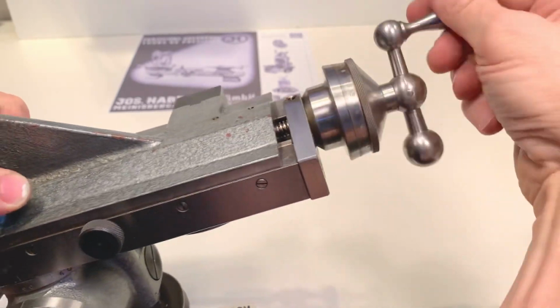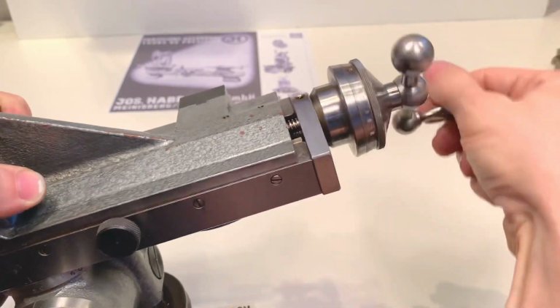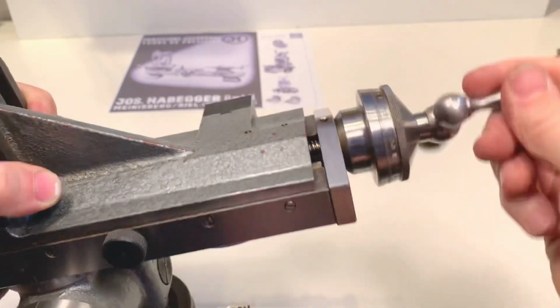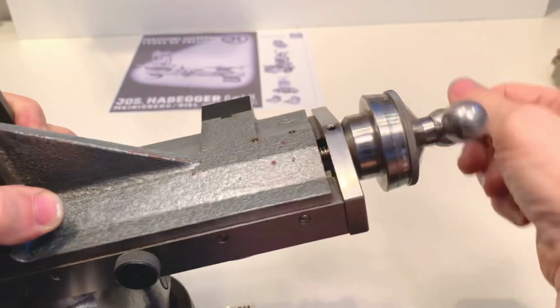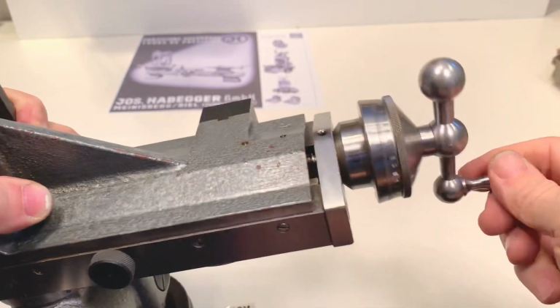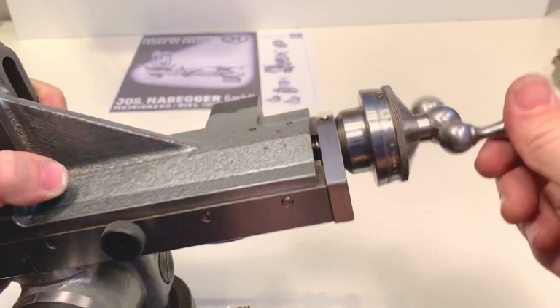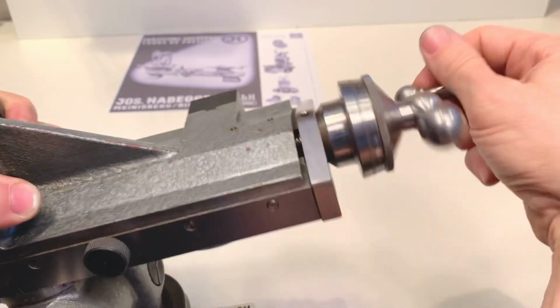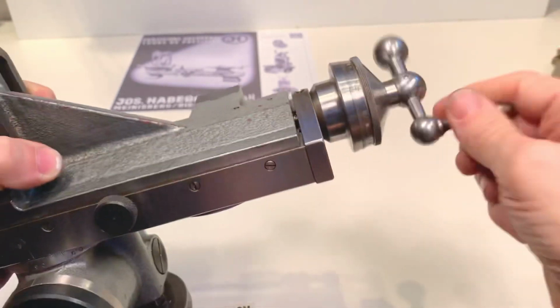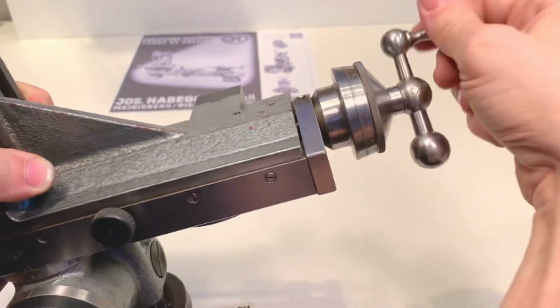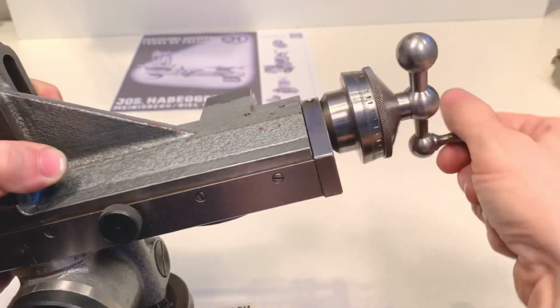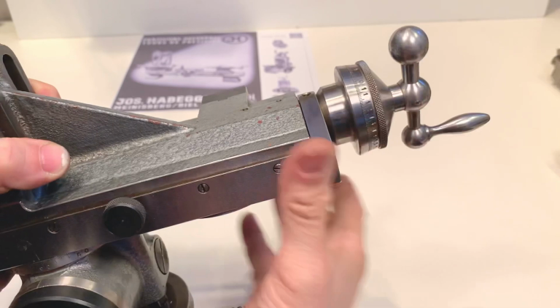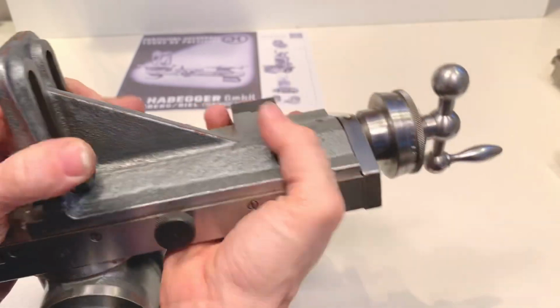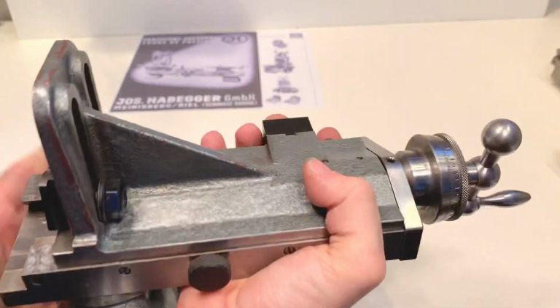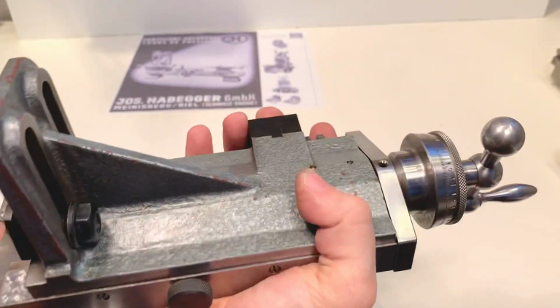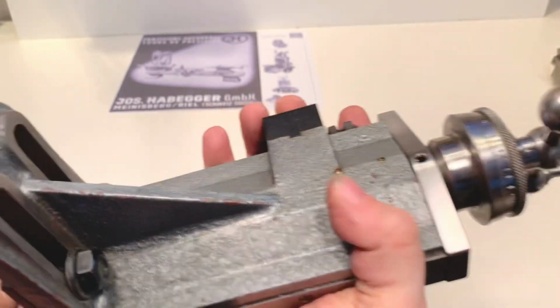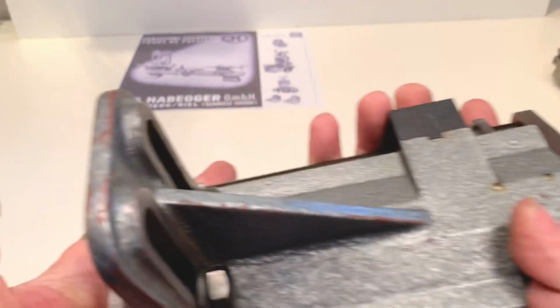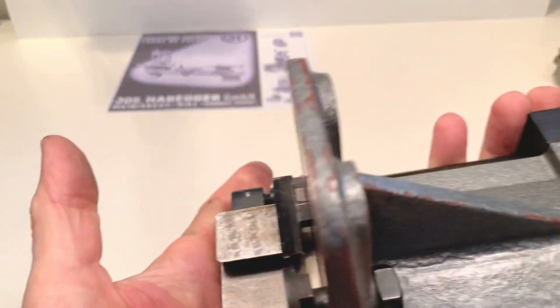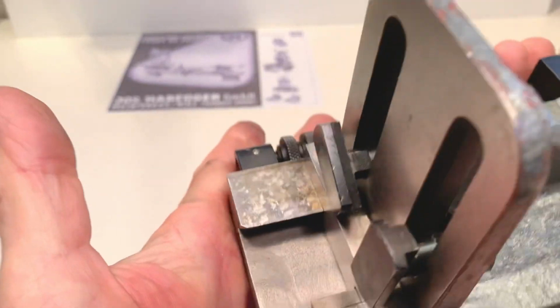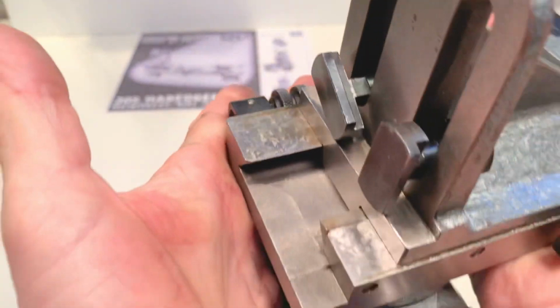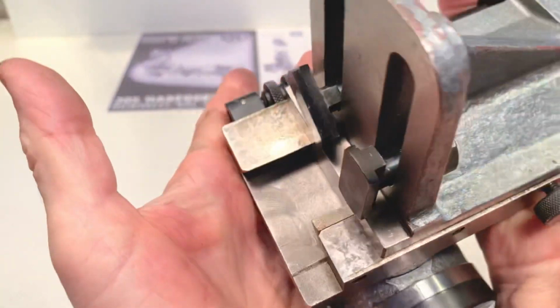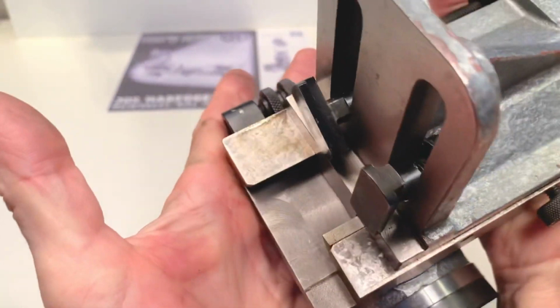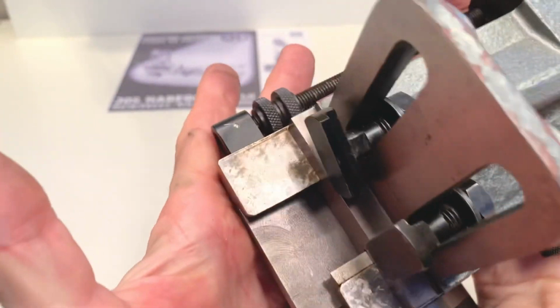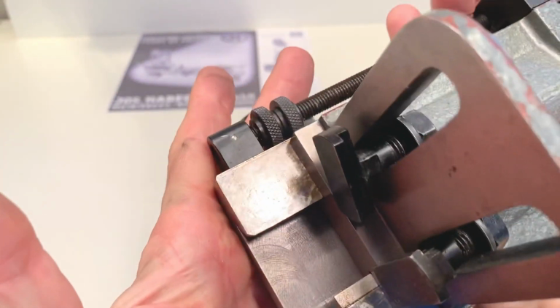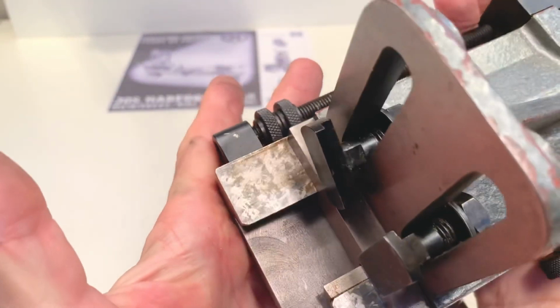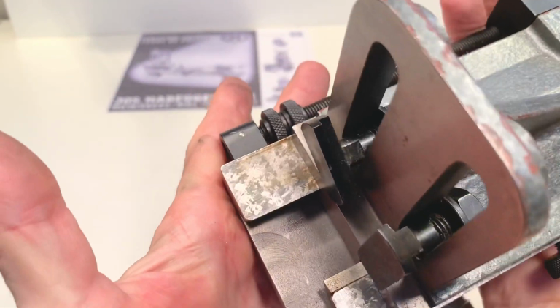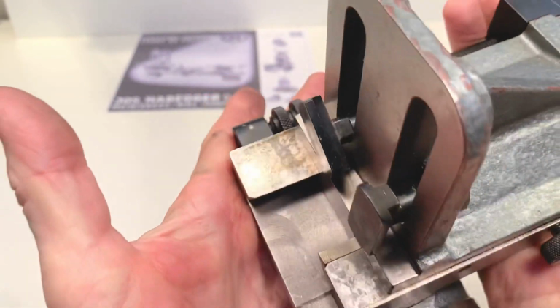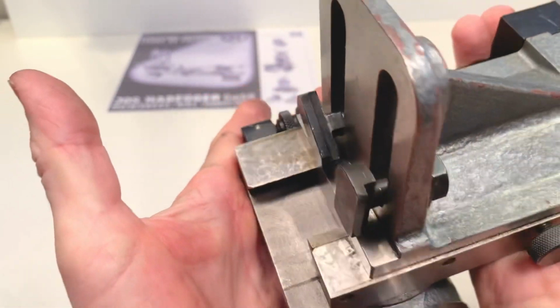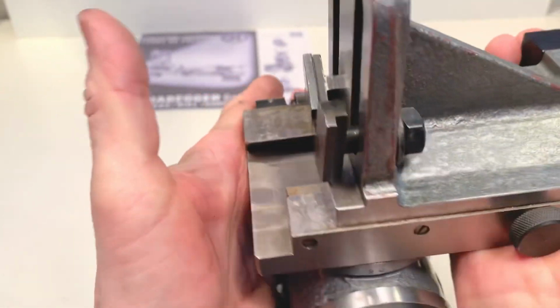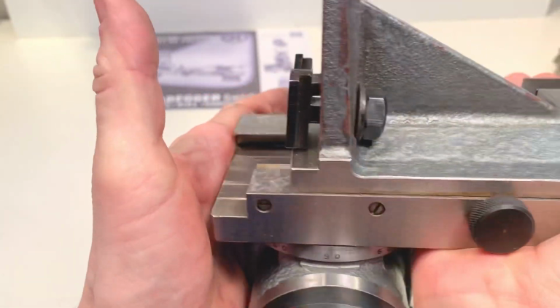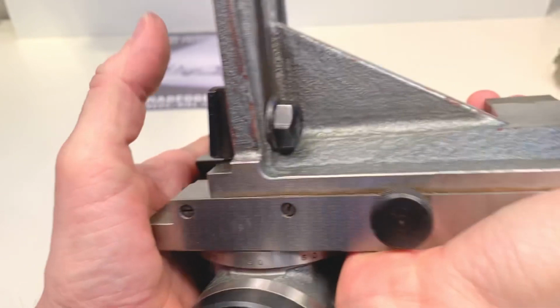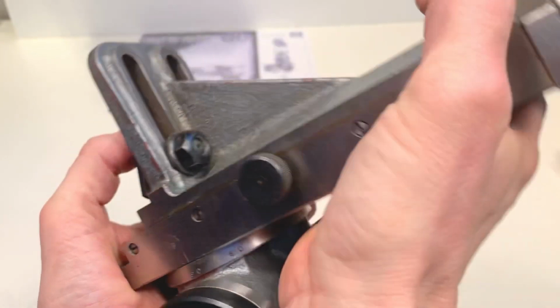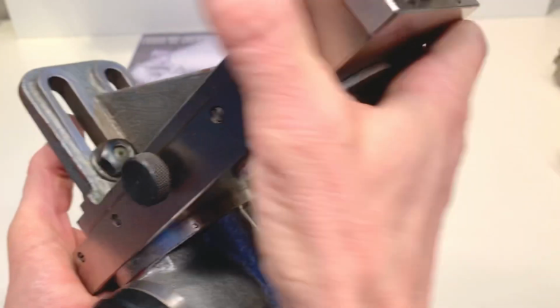Let me also show the other side — it's the same story, in great condition.